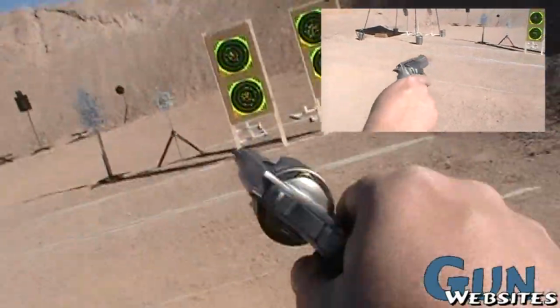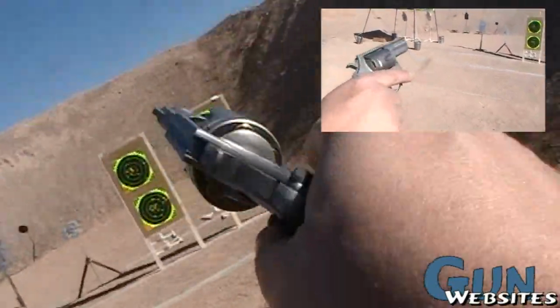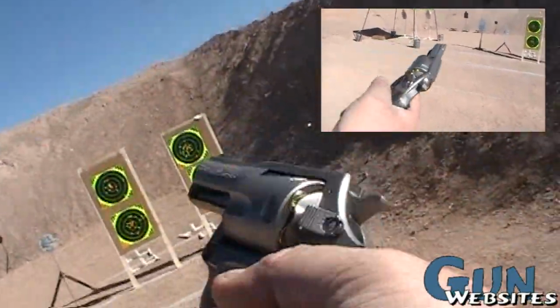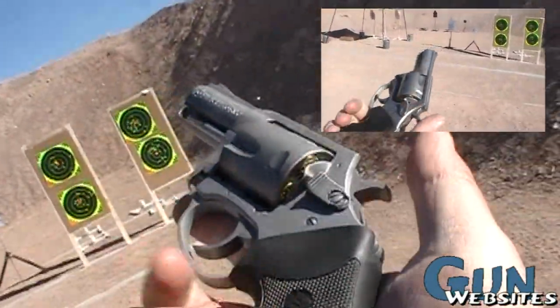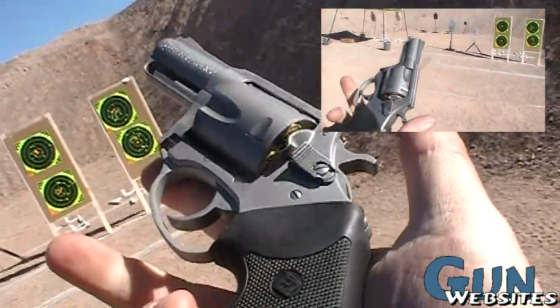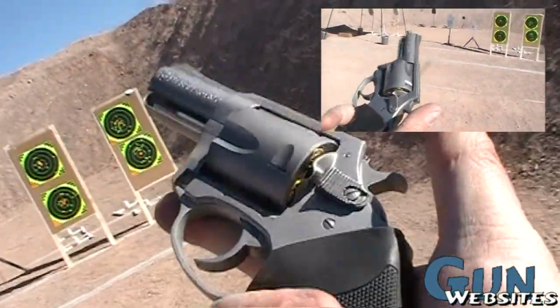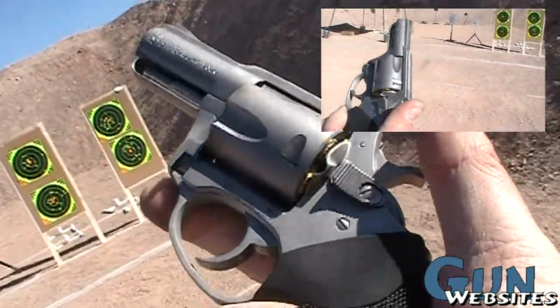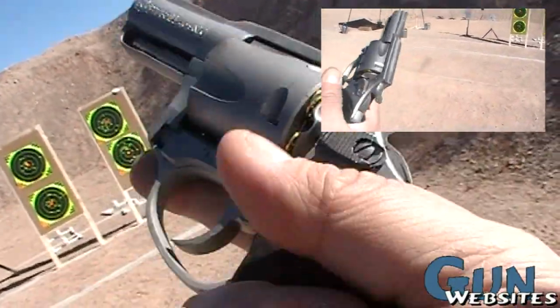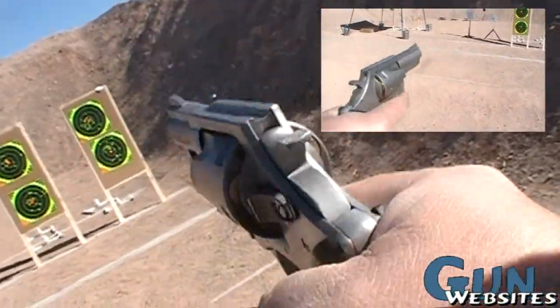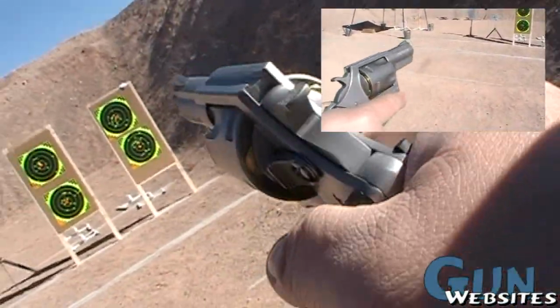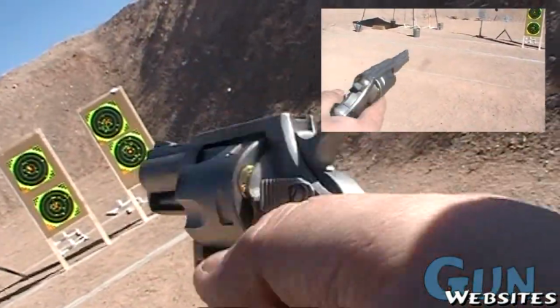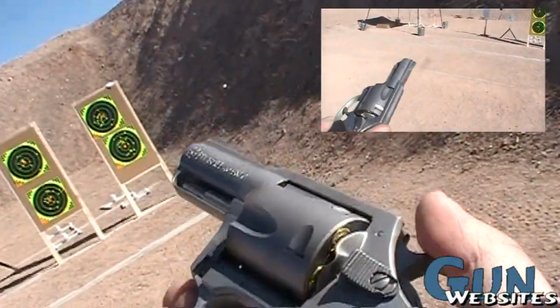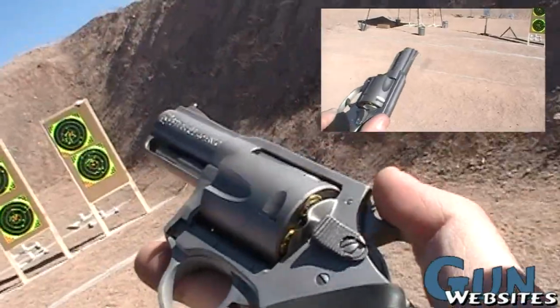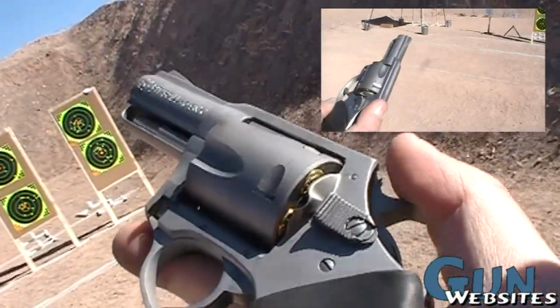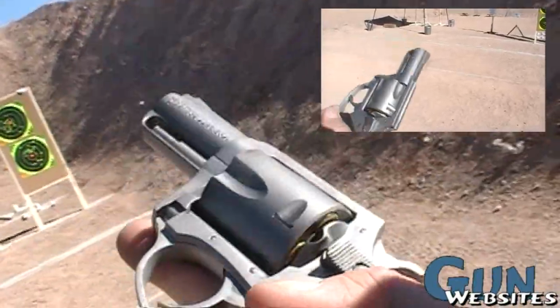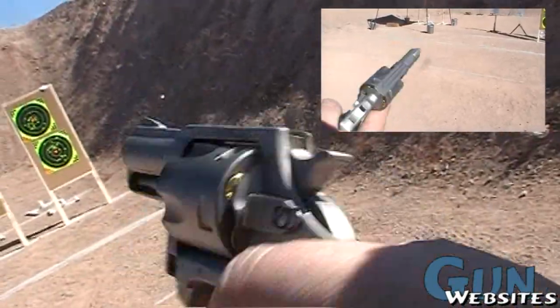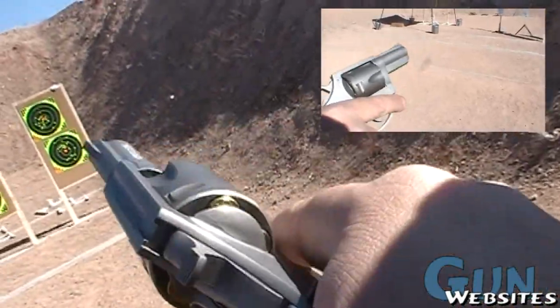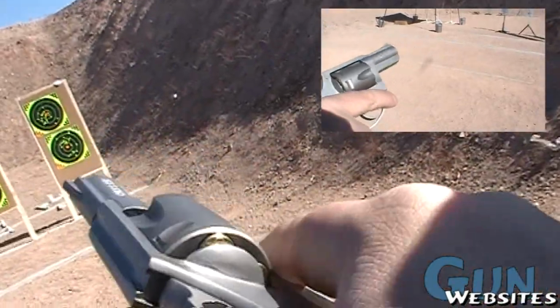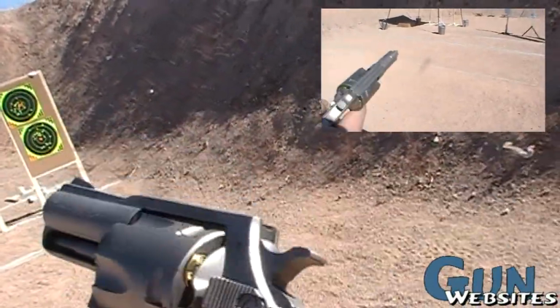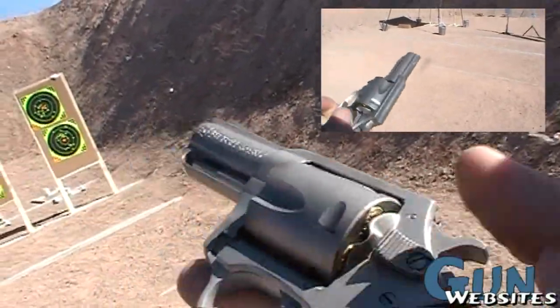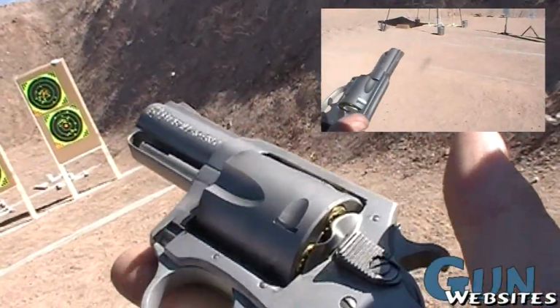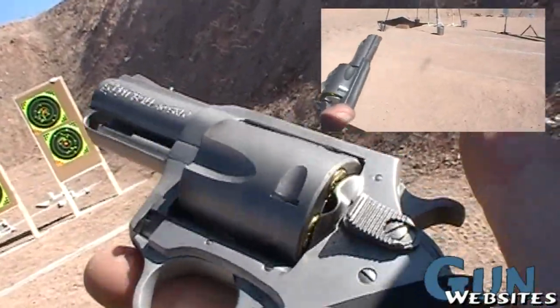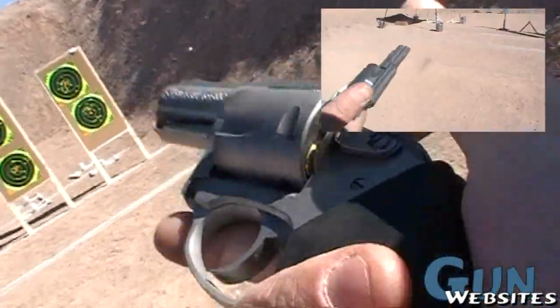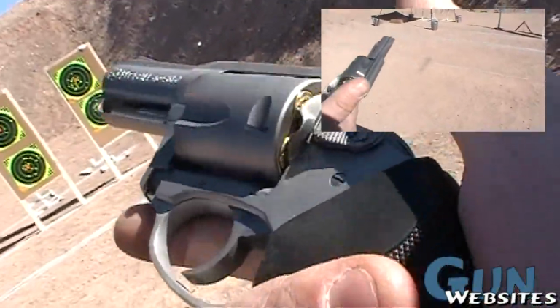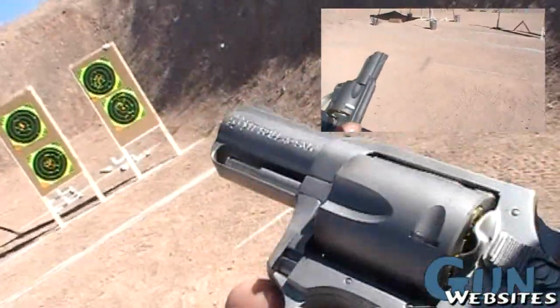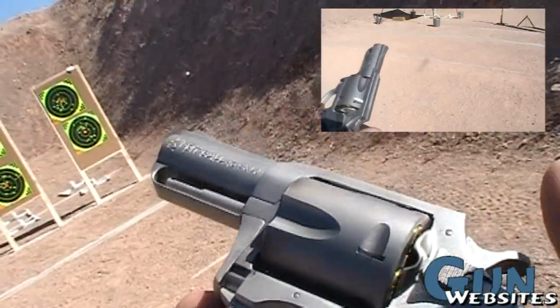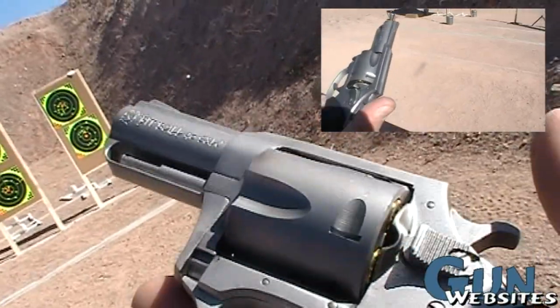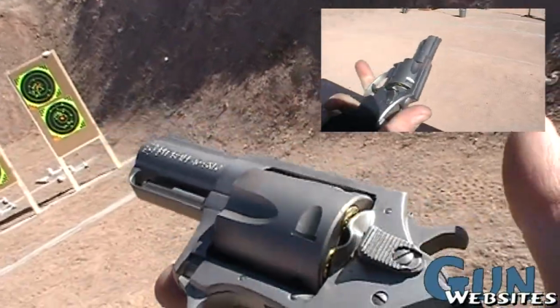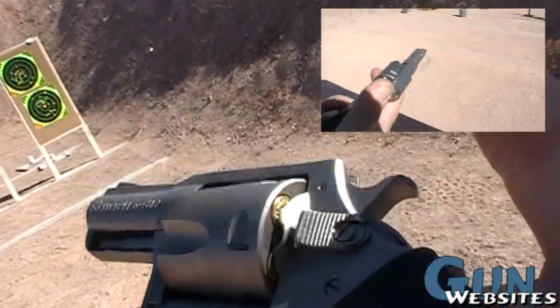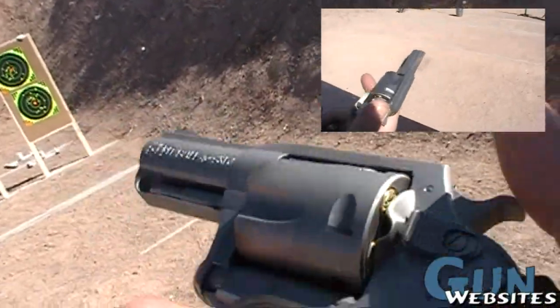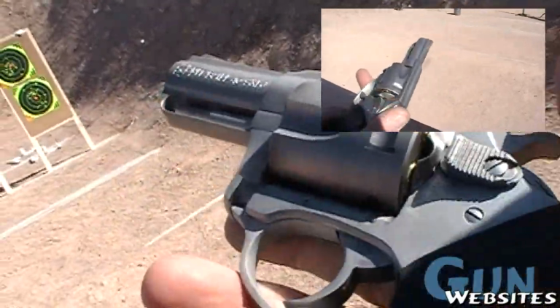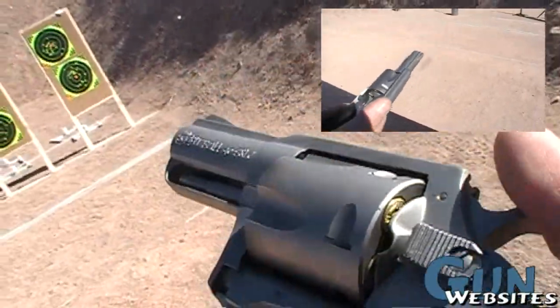Being a .40 caliber revolver, this is something that I might consider carrying along with me when I carry my Glocks, because then I could just carry one ammo. And honestly, even if I was just going to the range, it would be one type of ammo to bring along. No moon clips.